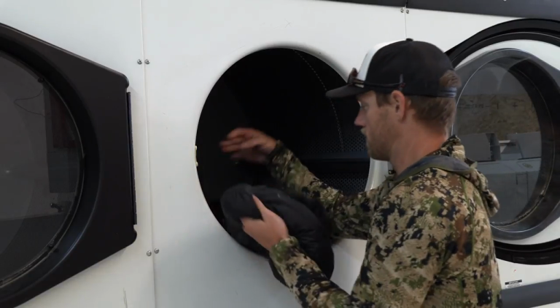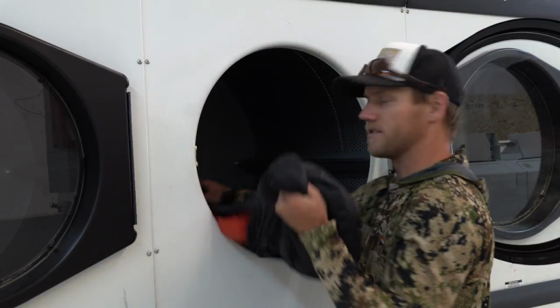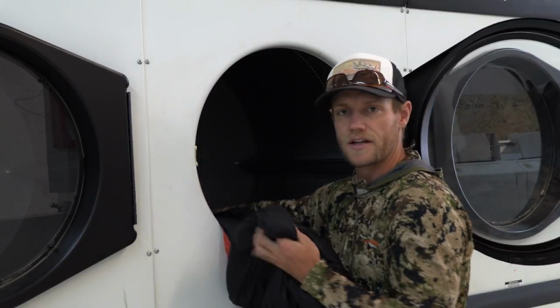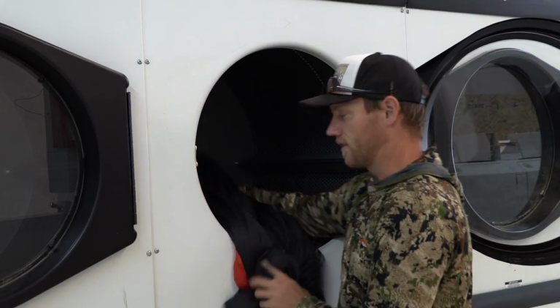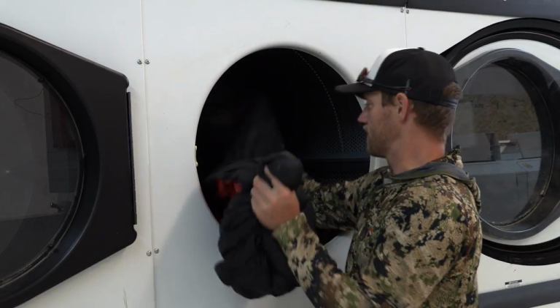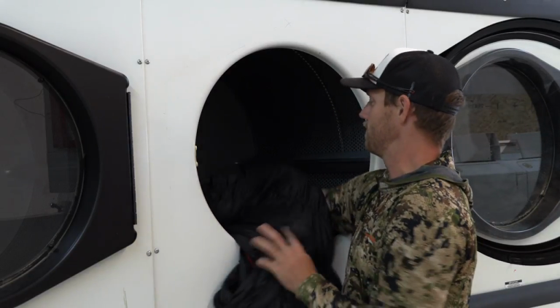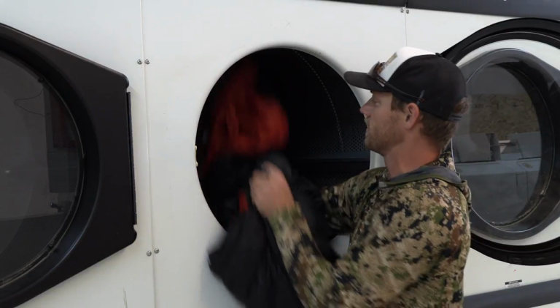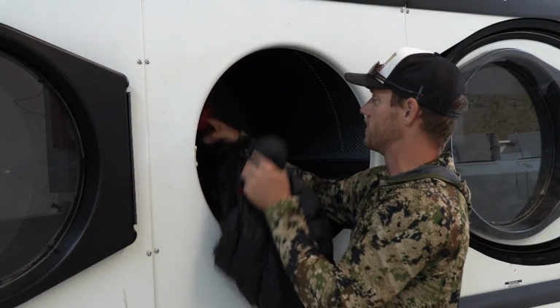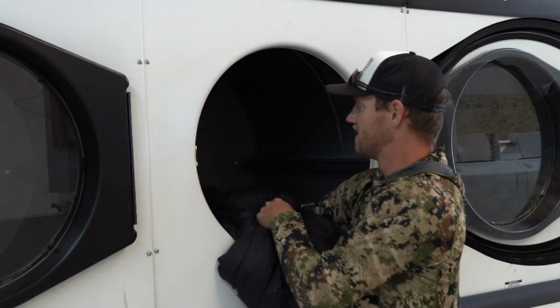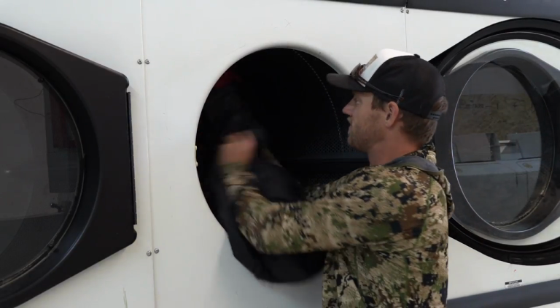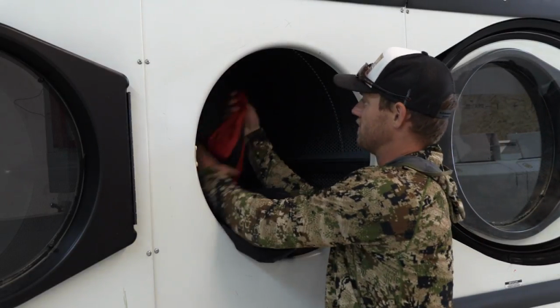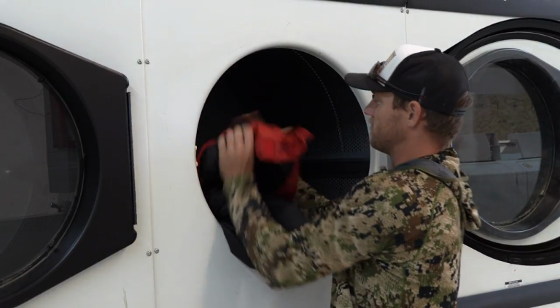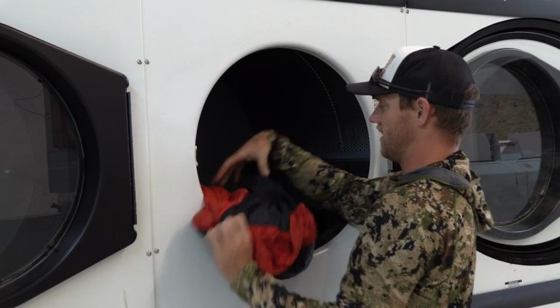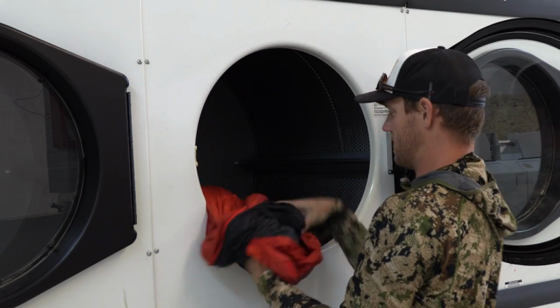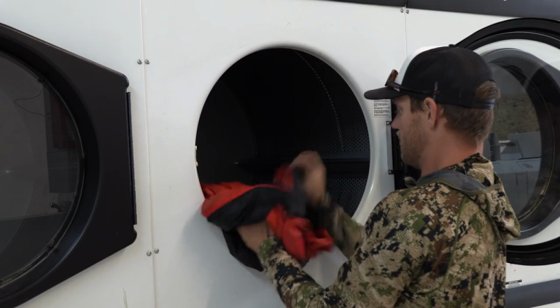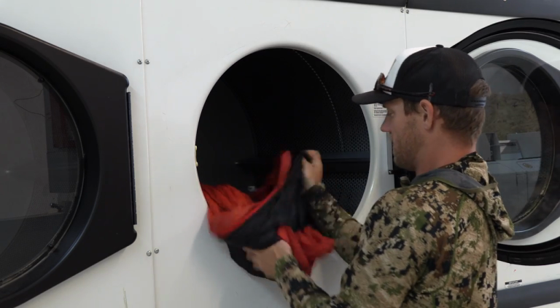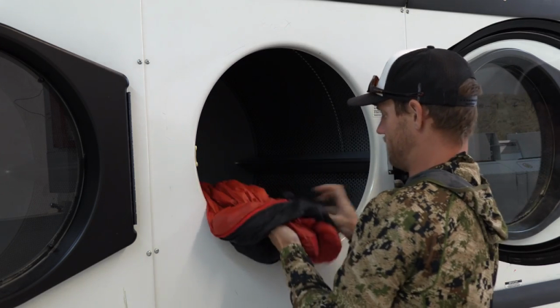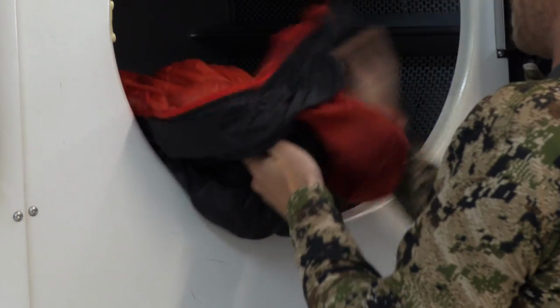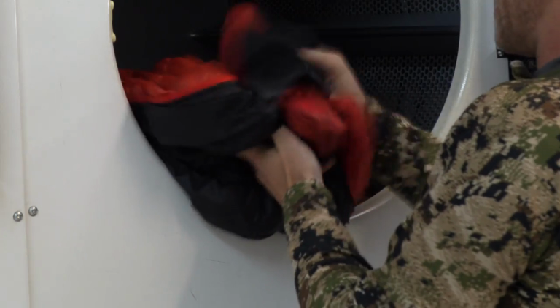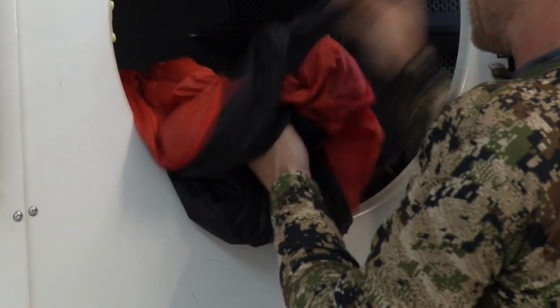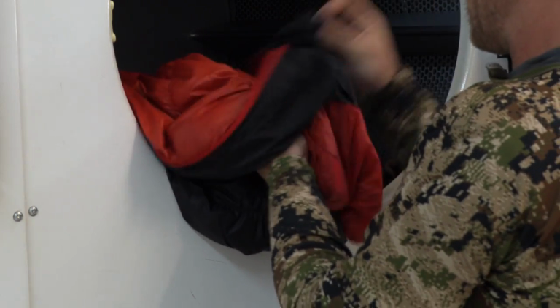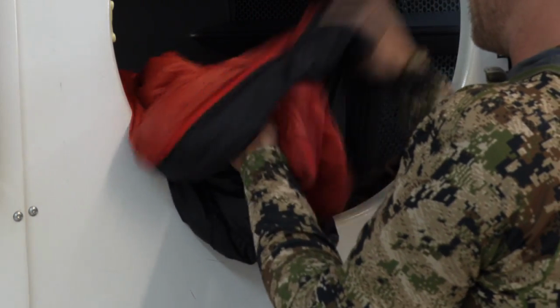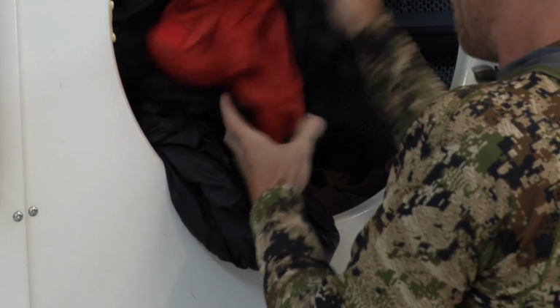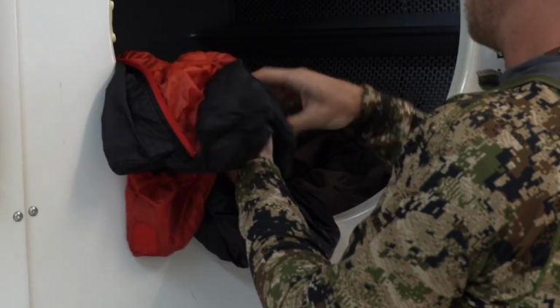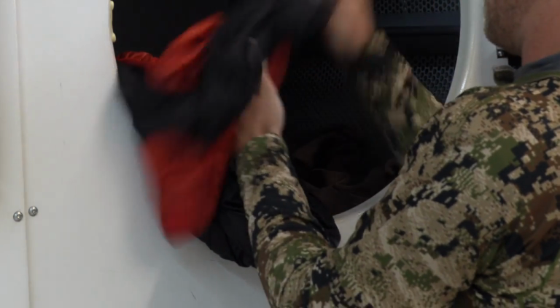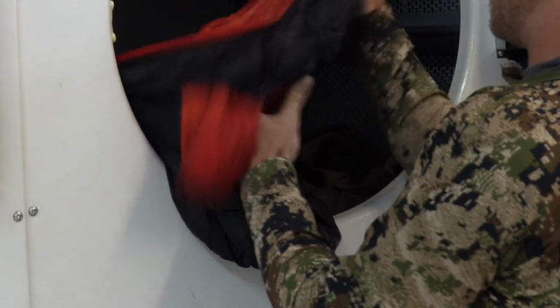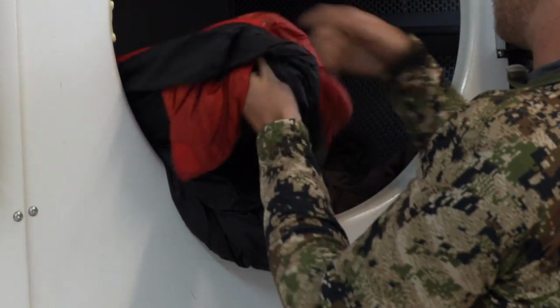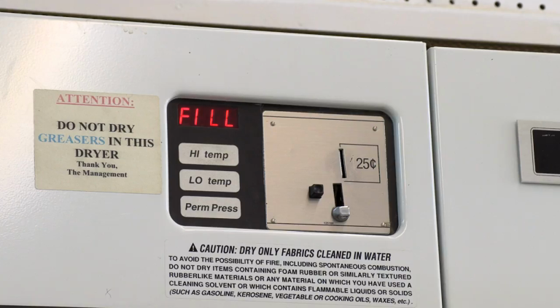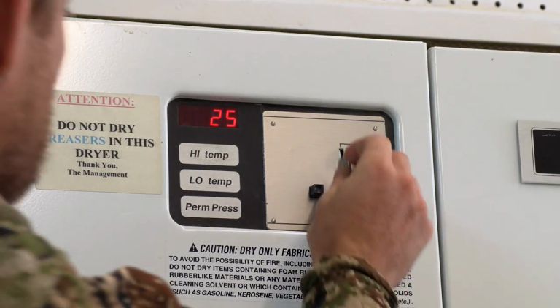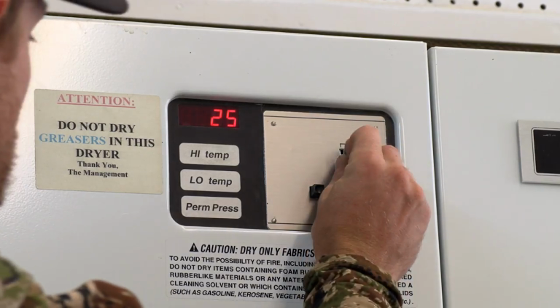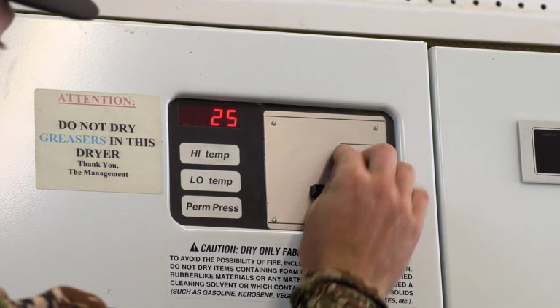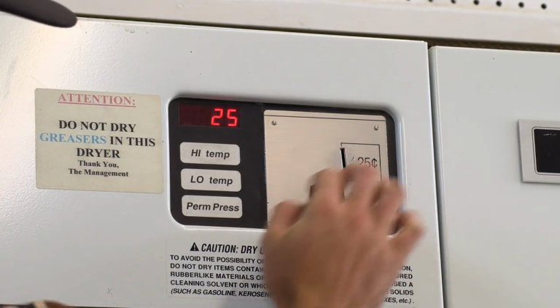So that's the second cycle — we're at 16 minutes. You can still feel some clumps in here. Break them up manually a little bit and we're gonna do another cycle.